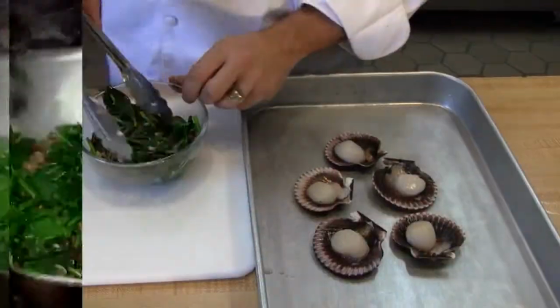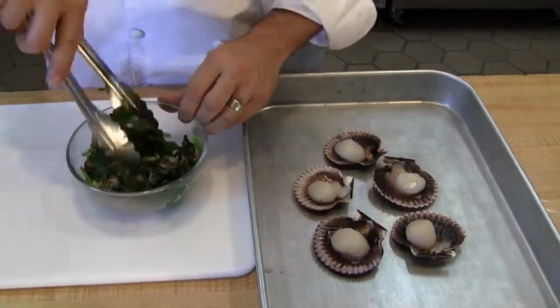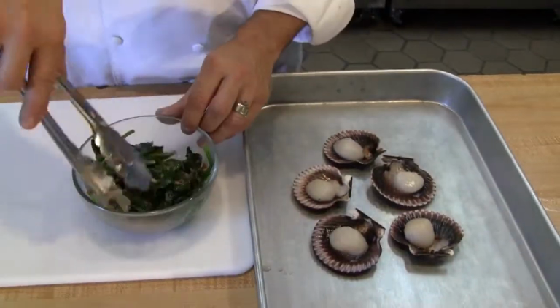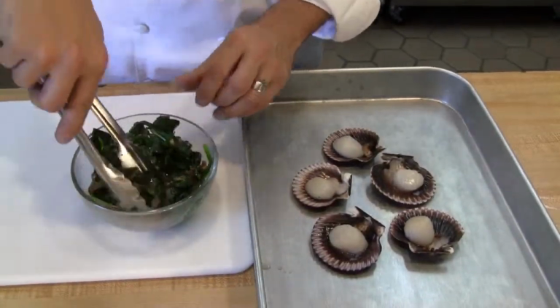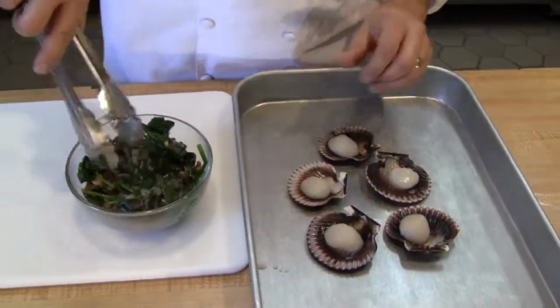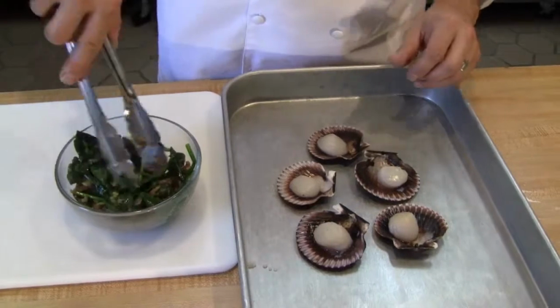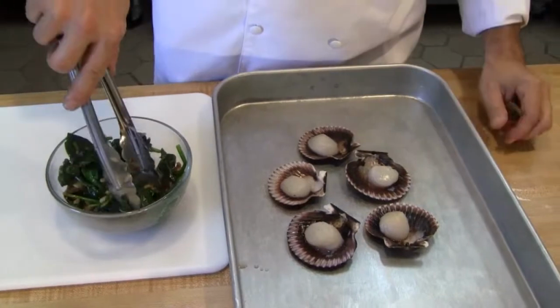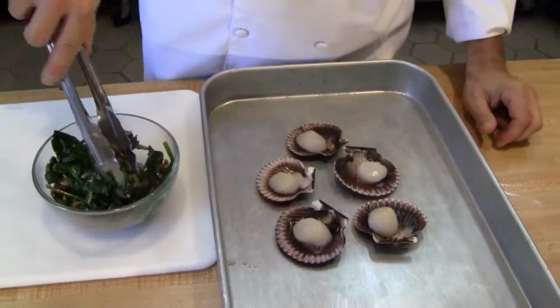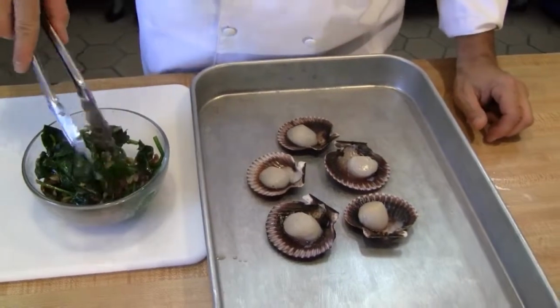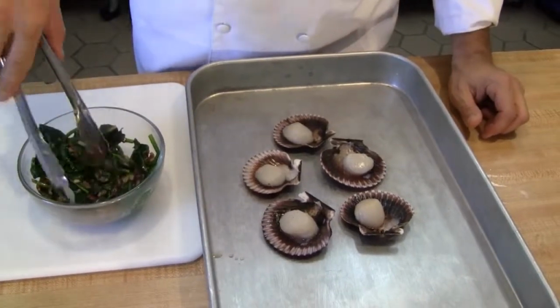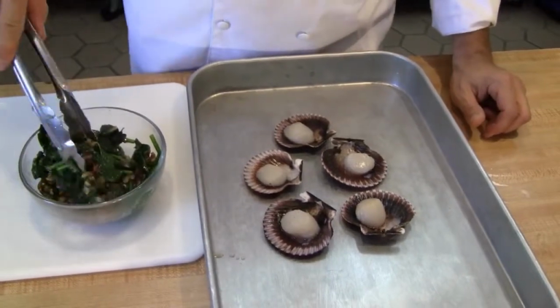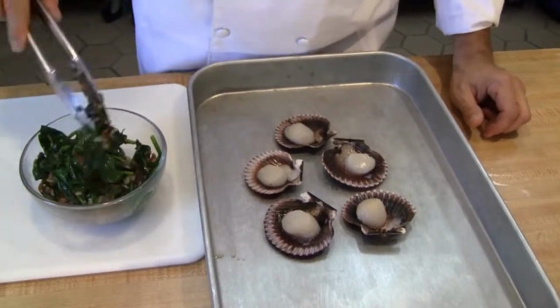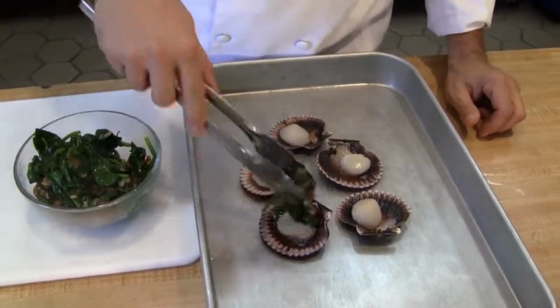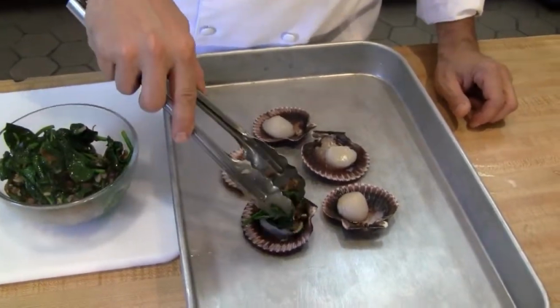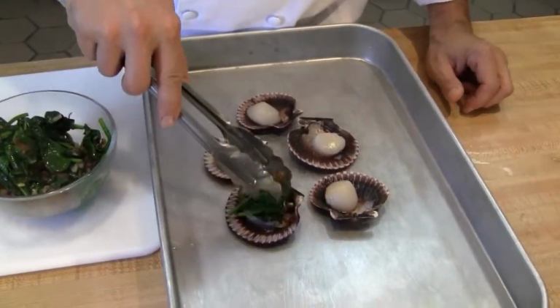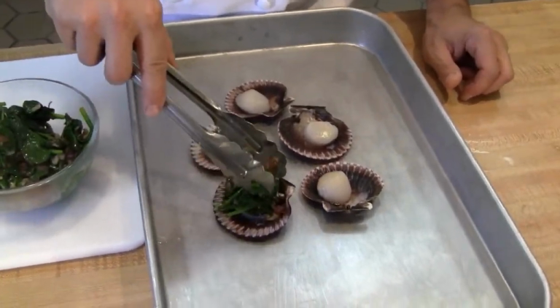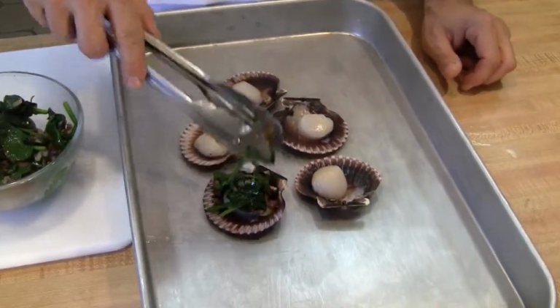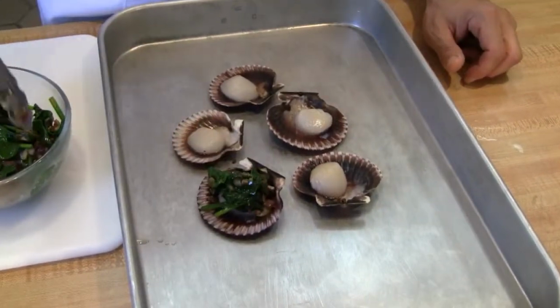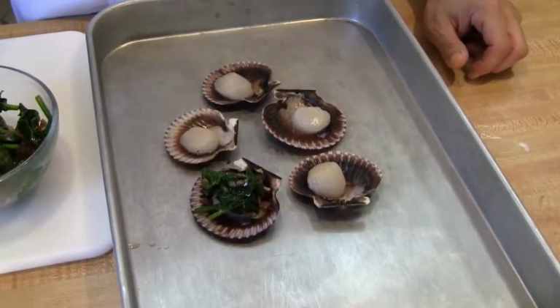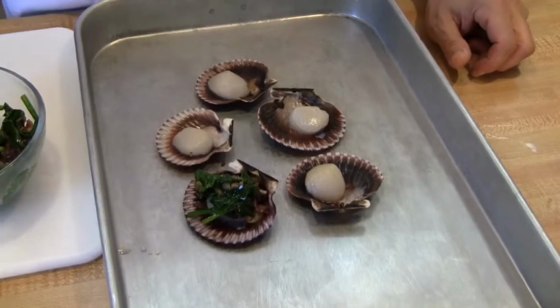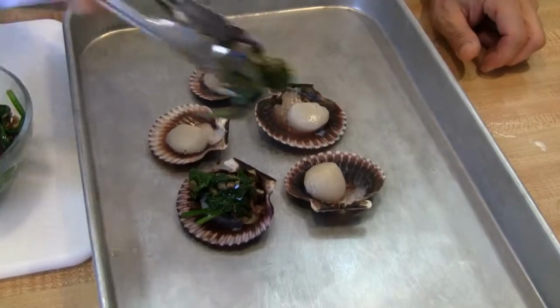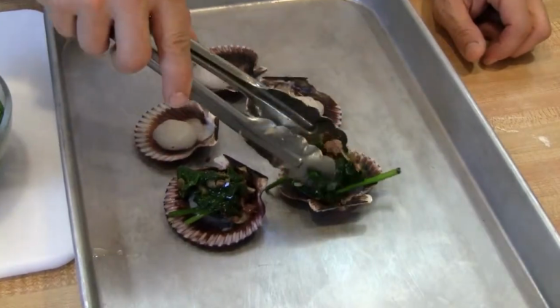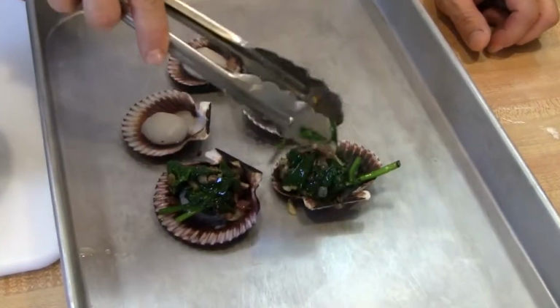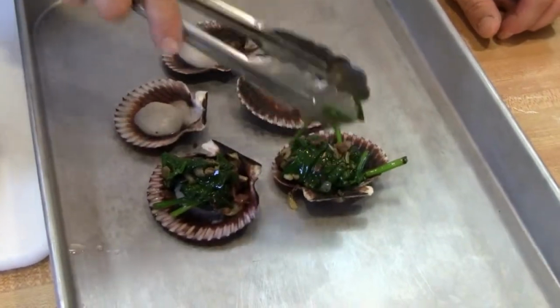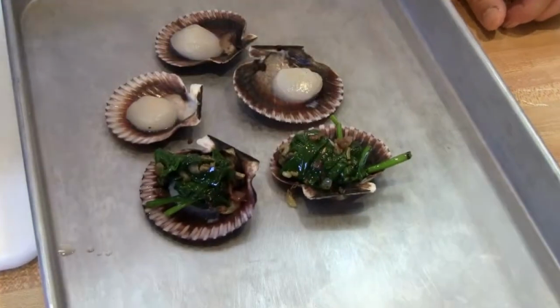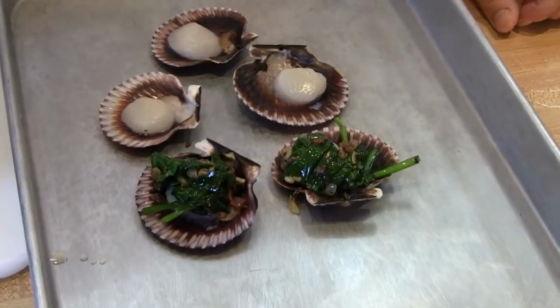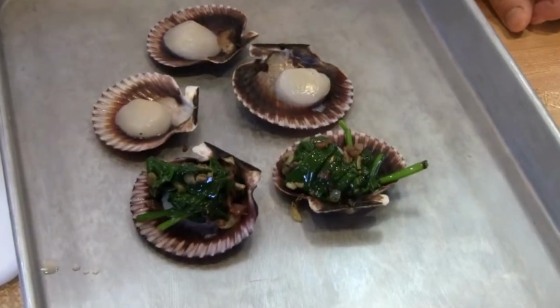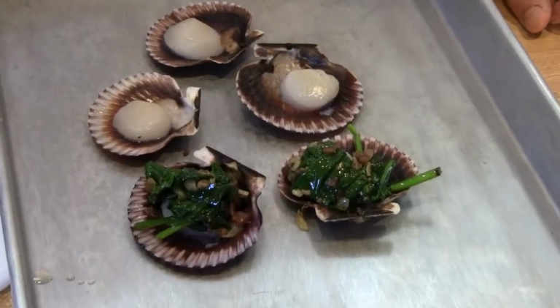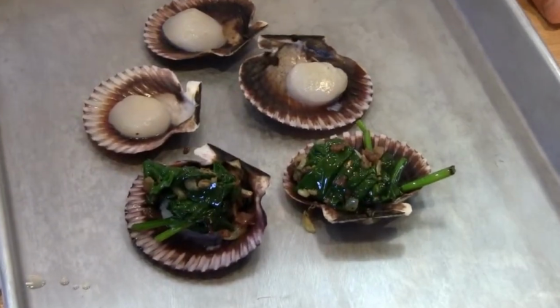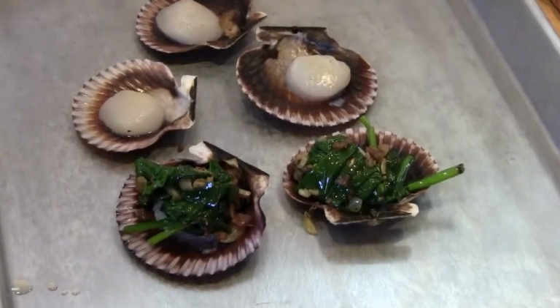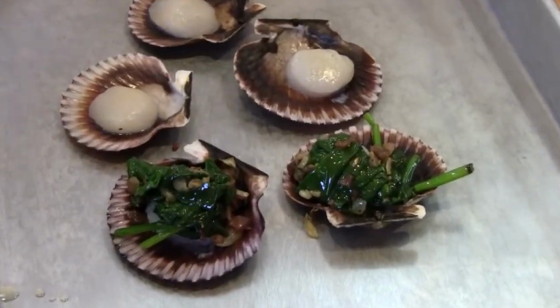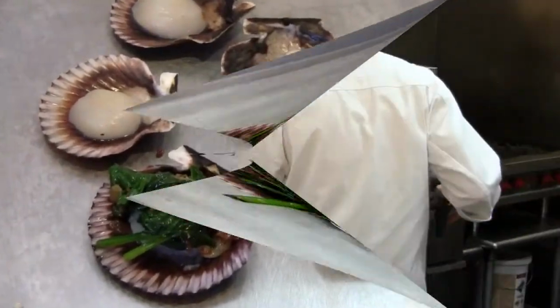As you can see, my mix is cooked here. To hasten the cooking time — it's actually still a little hot — you can prep this out ahead of time and just work out of the cooler with your spinach and bacon mixture.